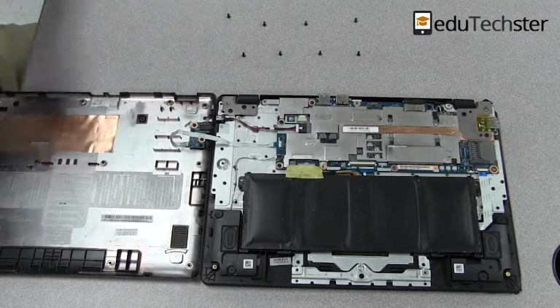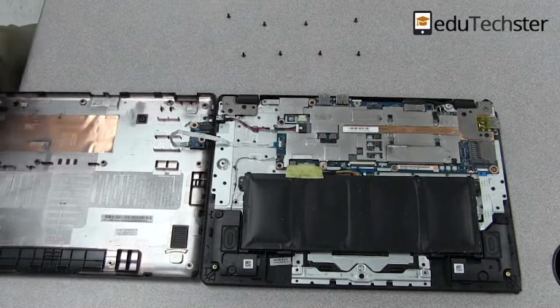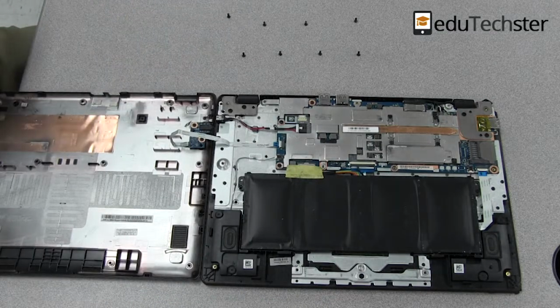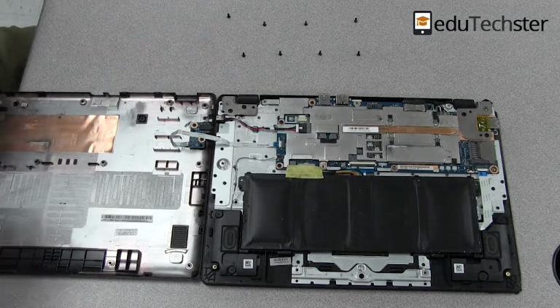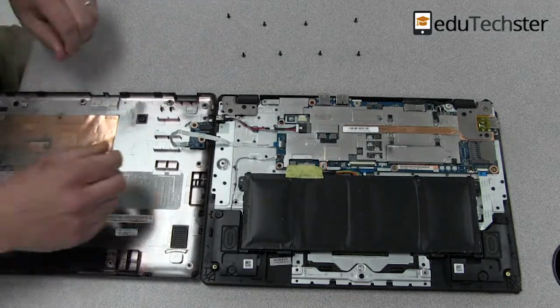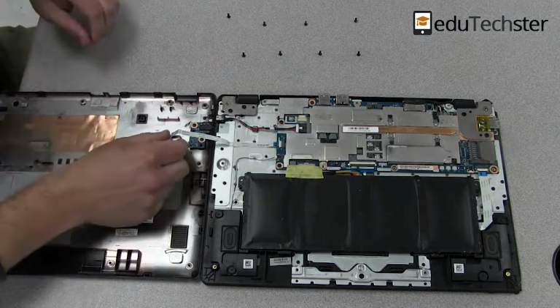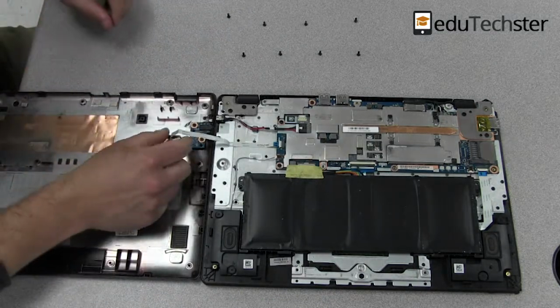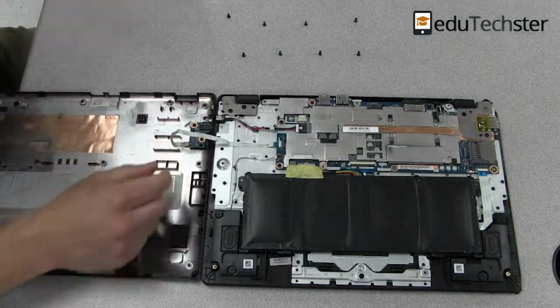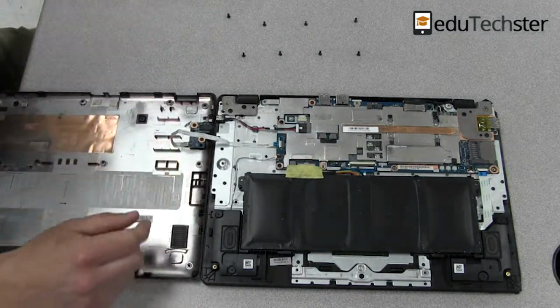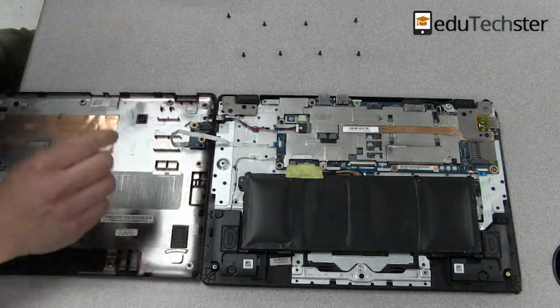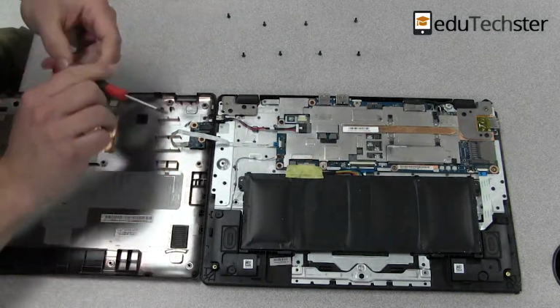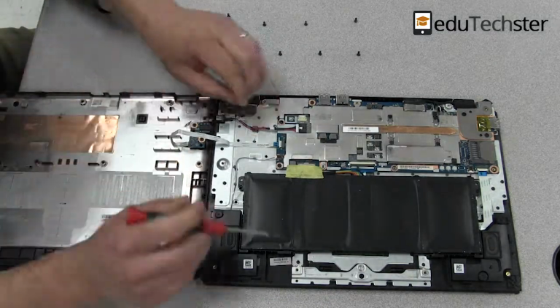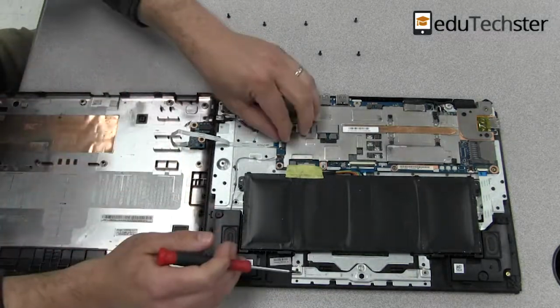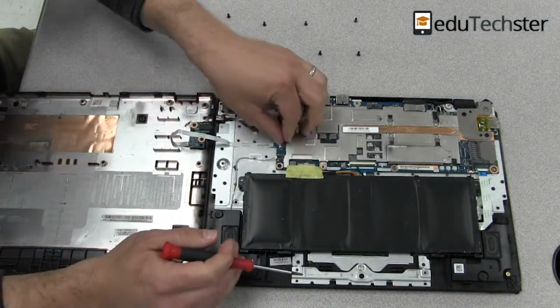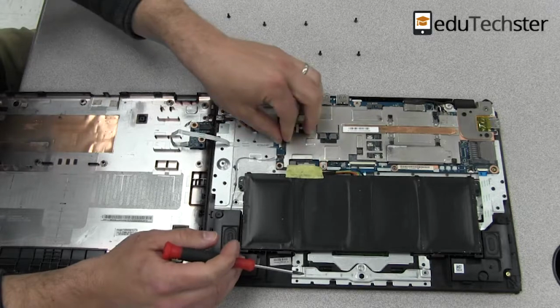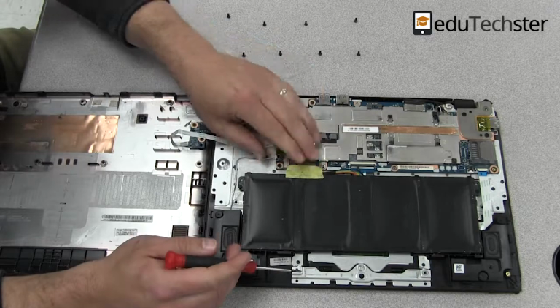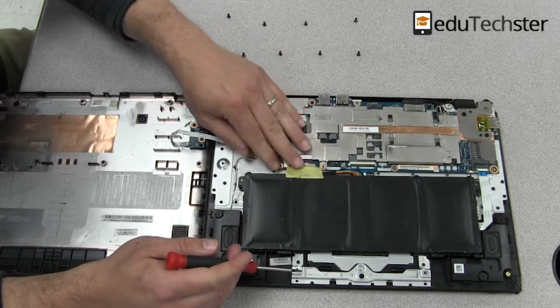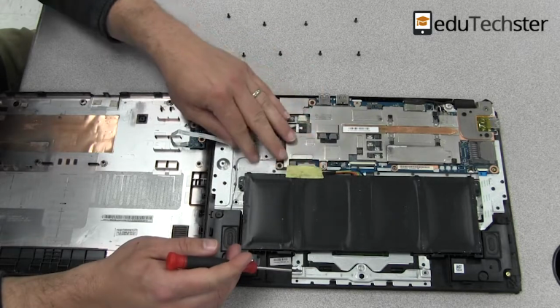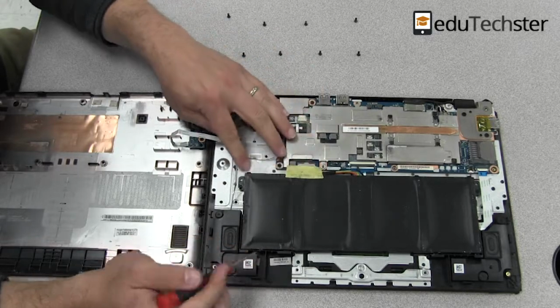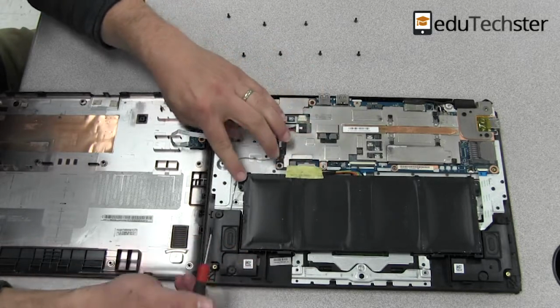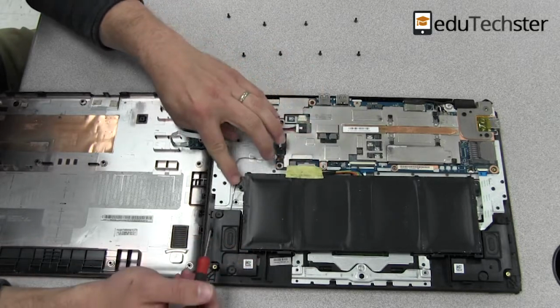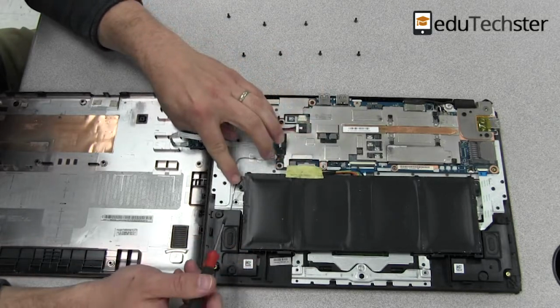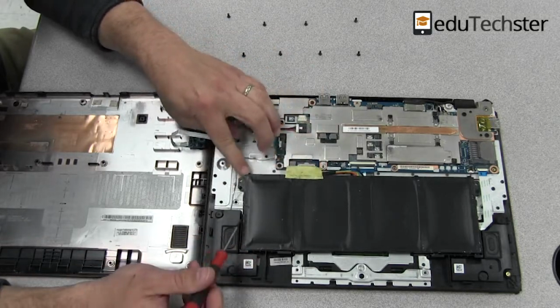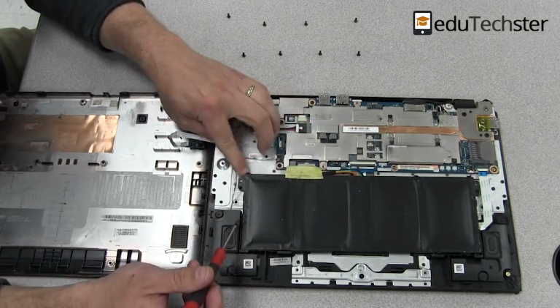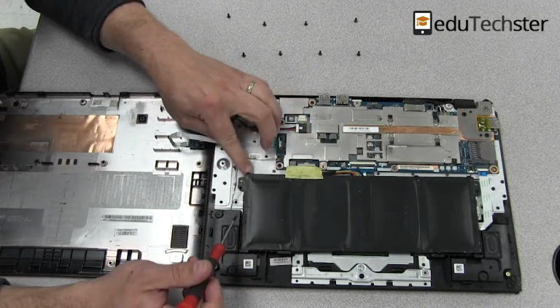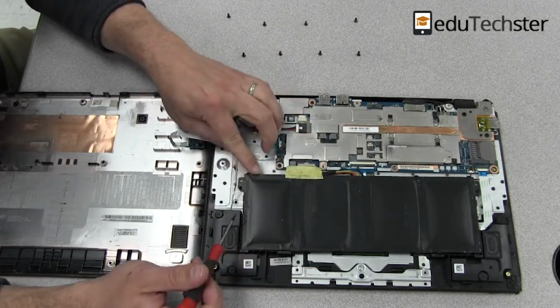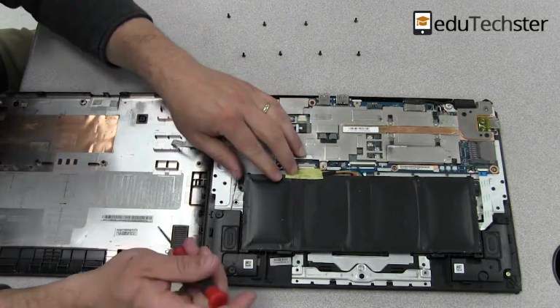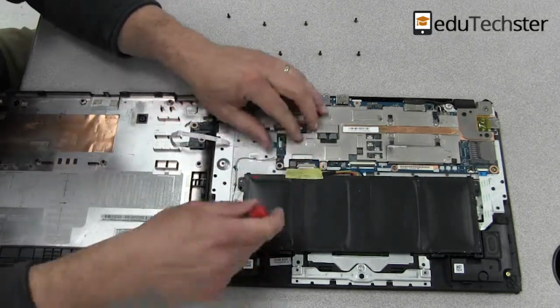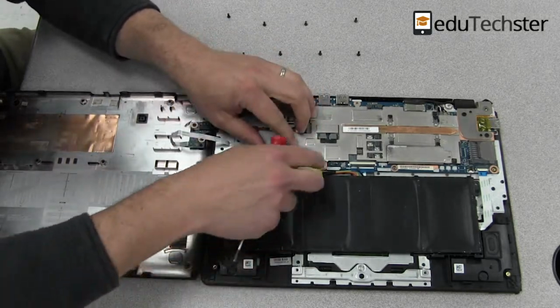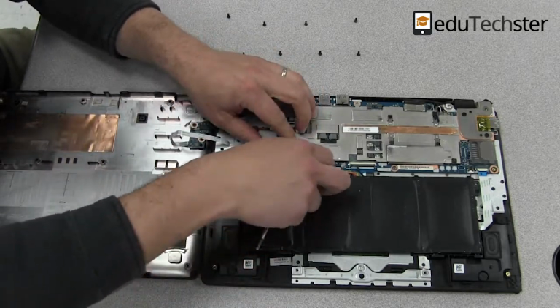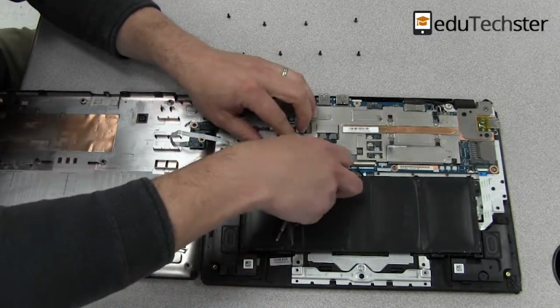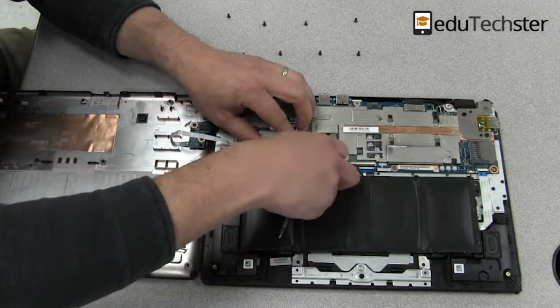The battery down here is the big black thing, and you can see mine is actually swelling, and that's pretty dangerous. So we're going to take that out.